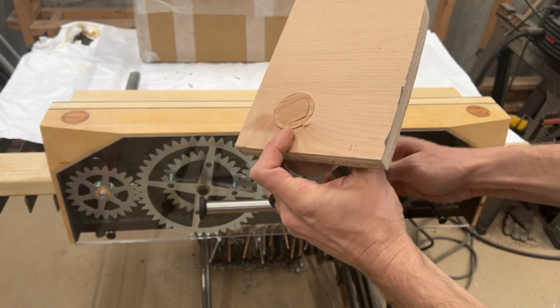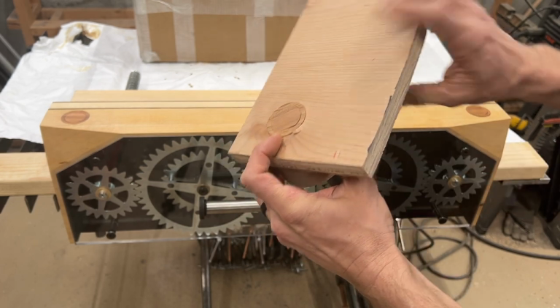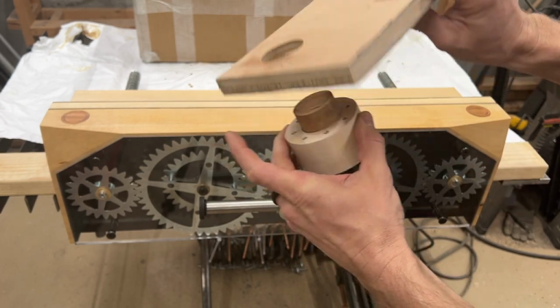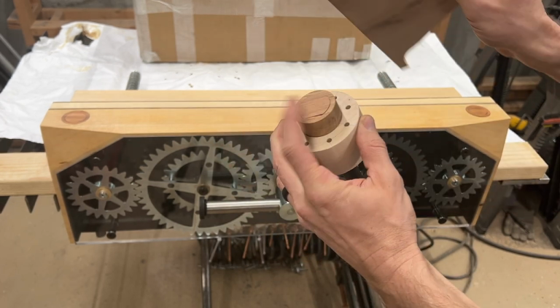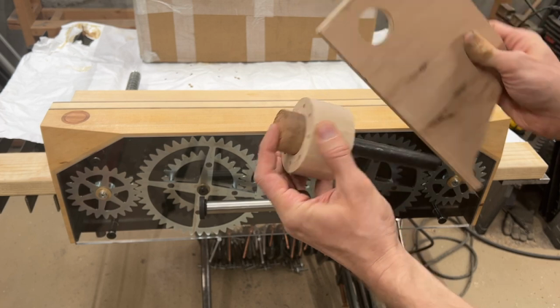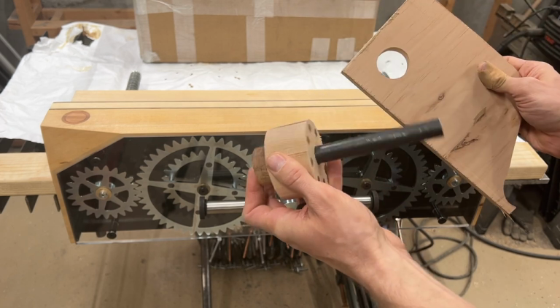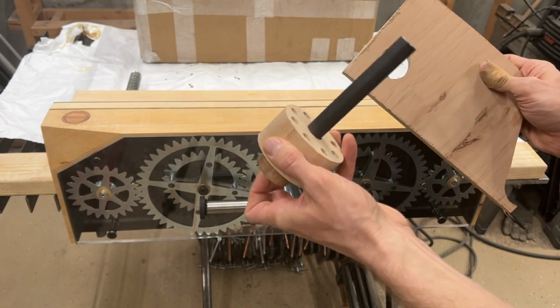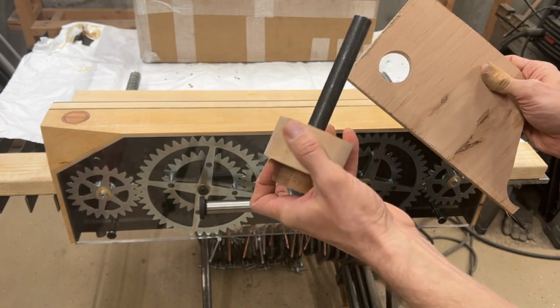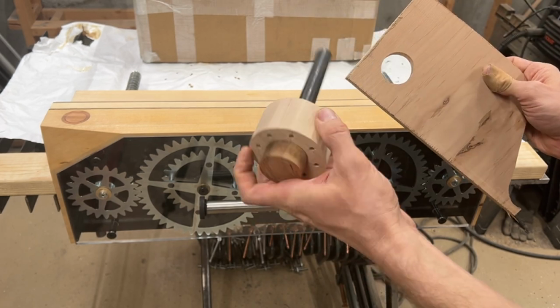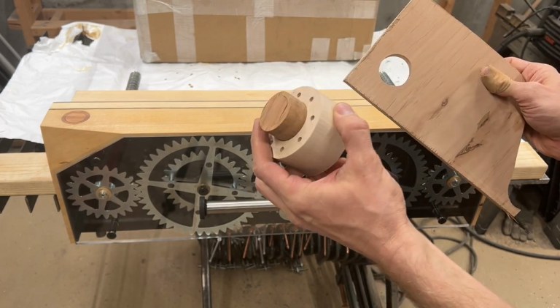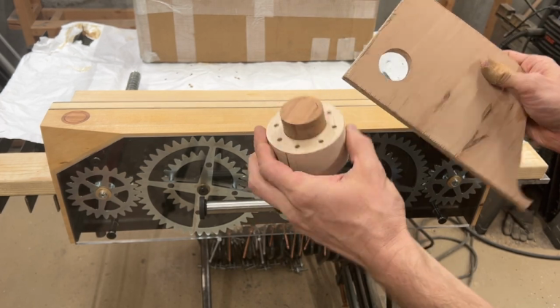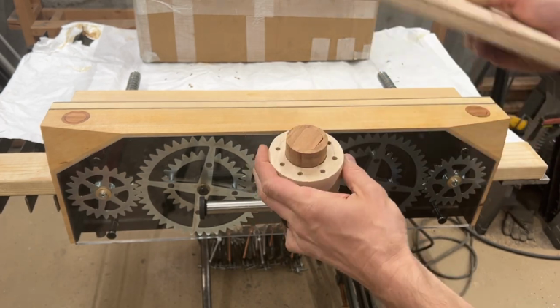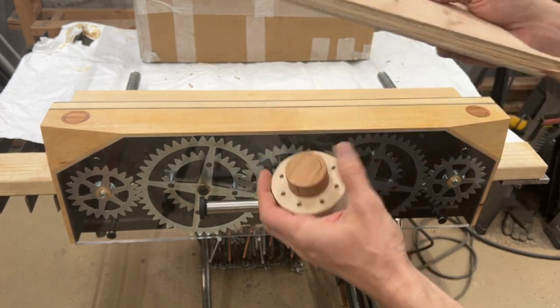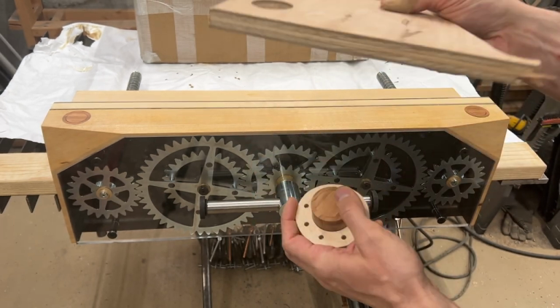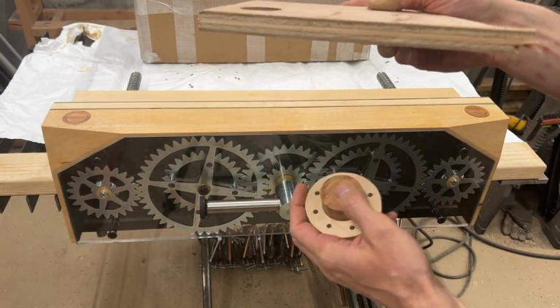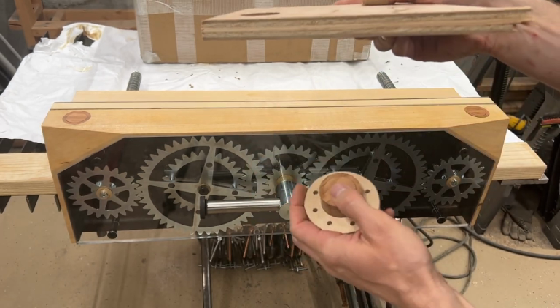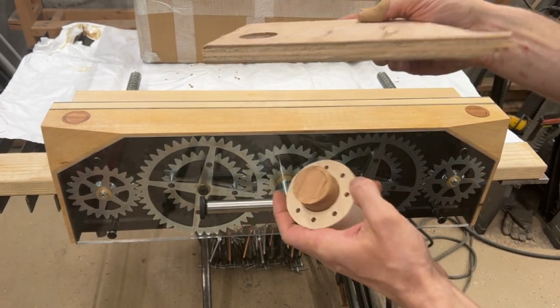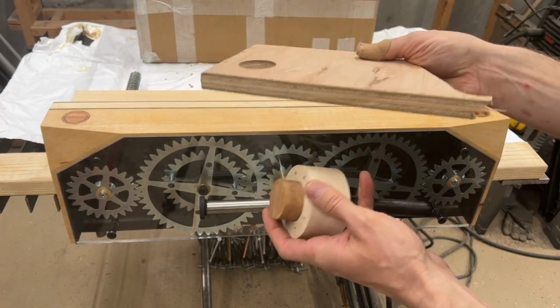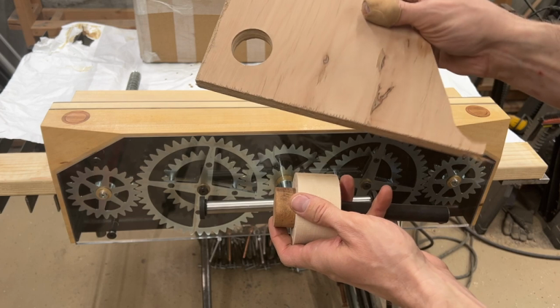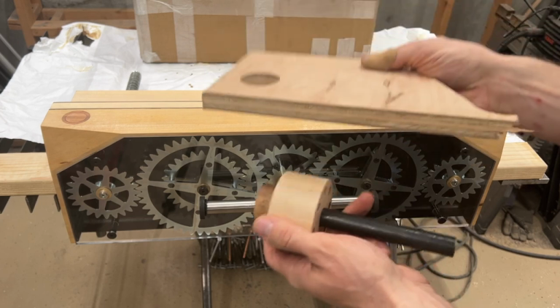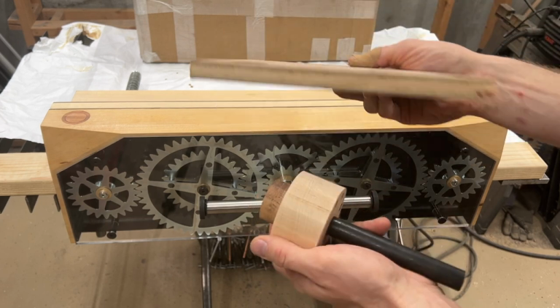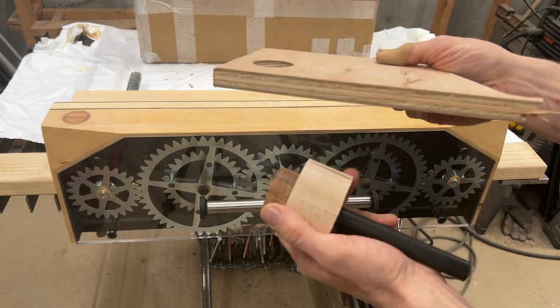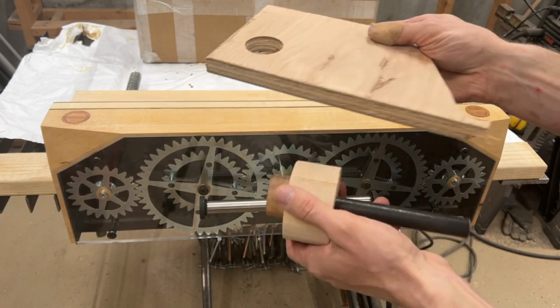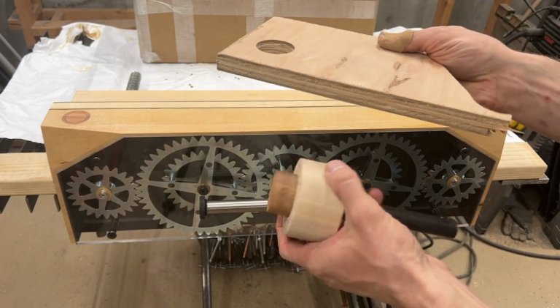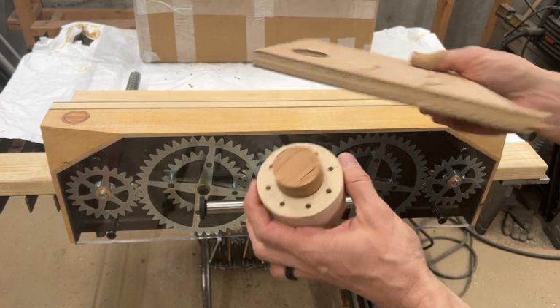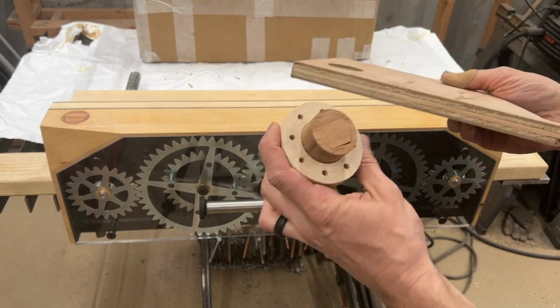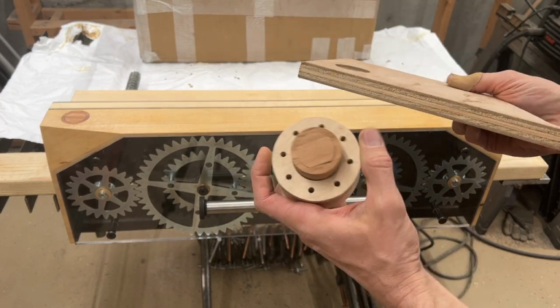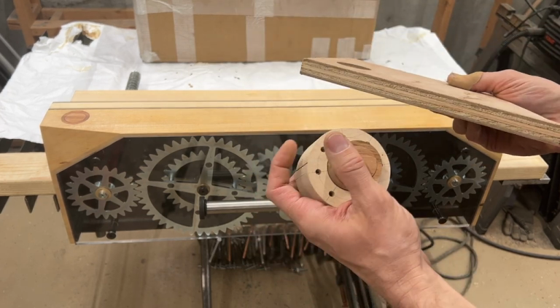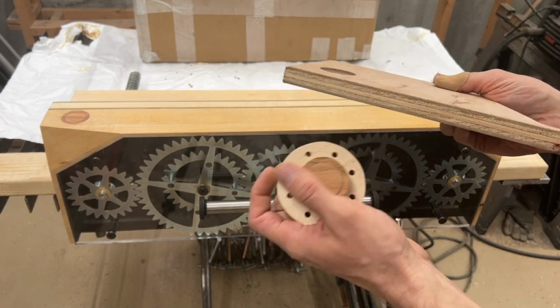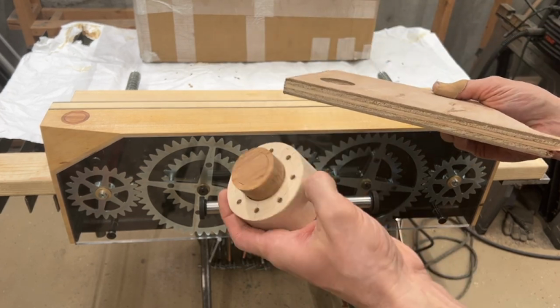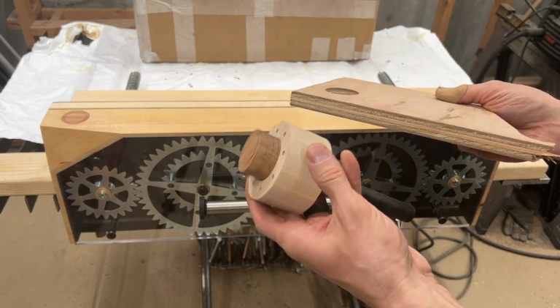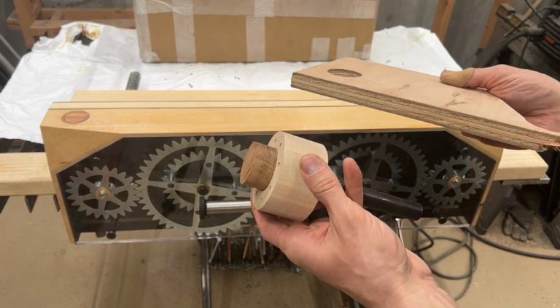I think that would be a good strategy for anyone who has a workbench that's just three-quarter inch material on top — a pulp workbench kind of thing — and you want some bench dogs. I have that way to go.